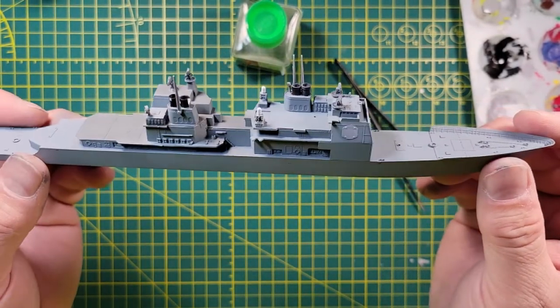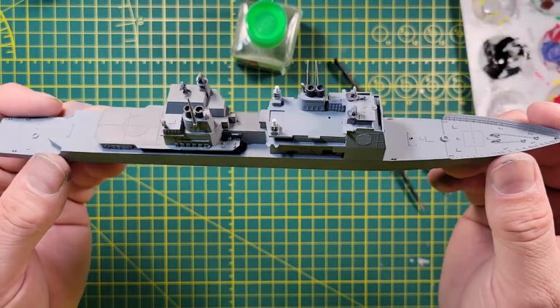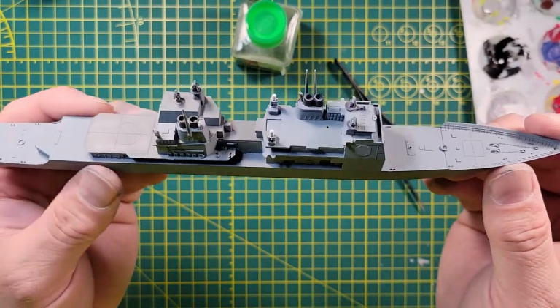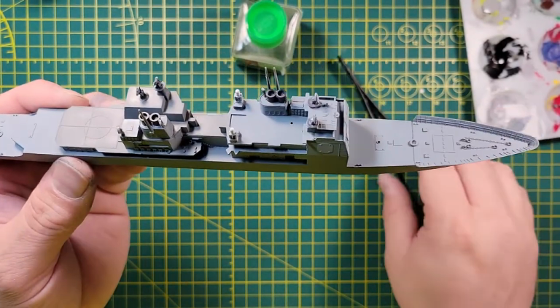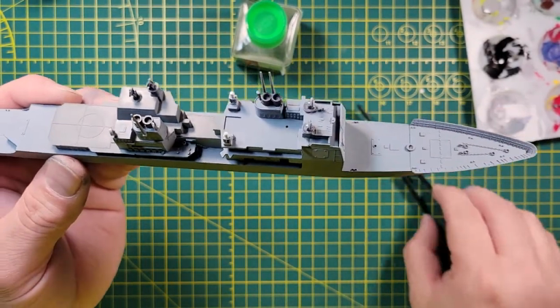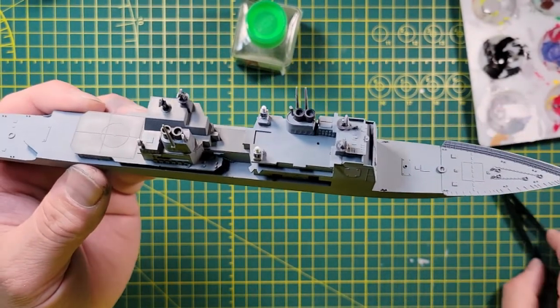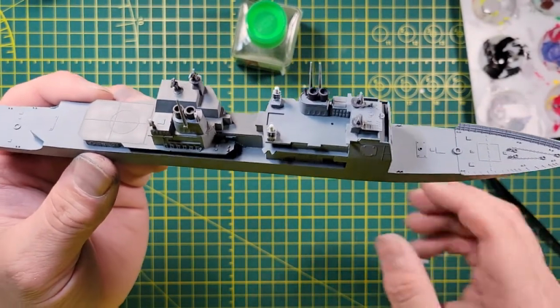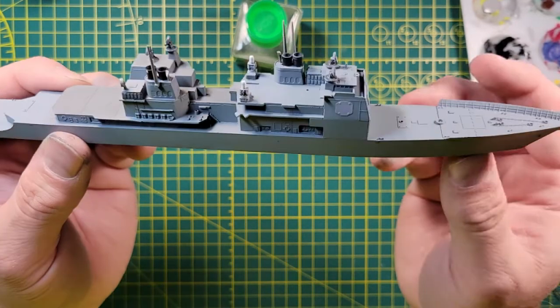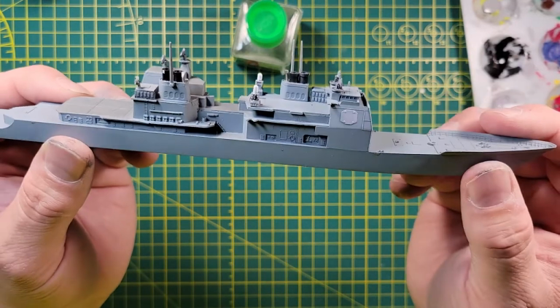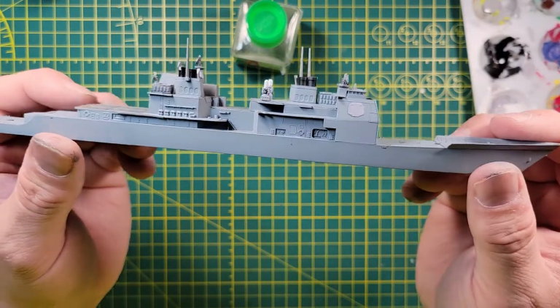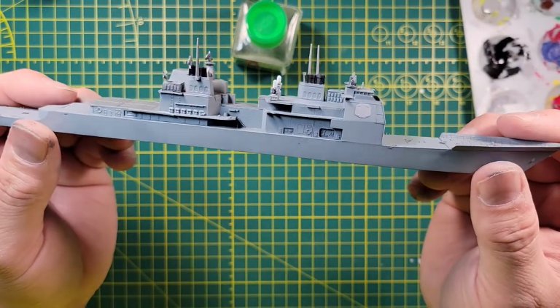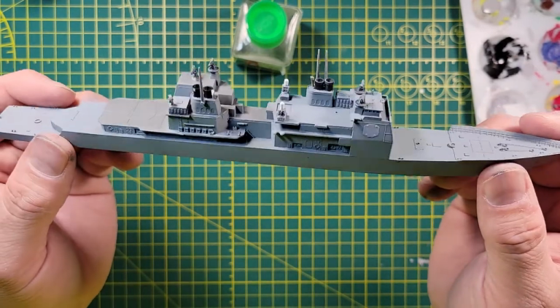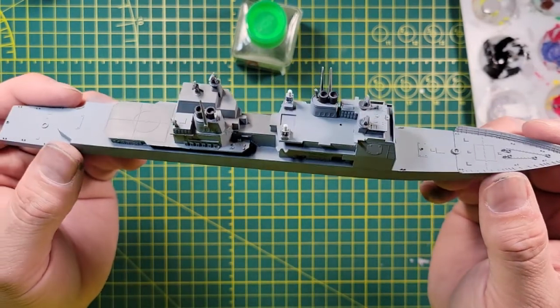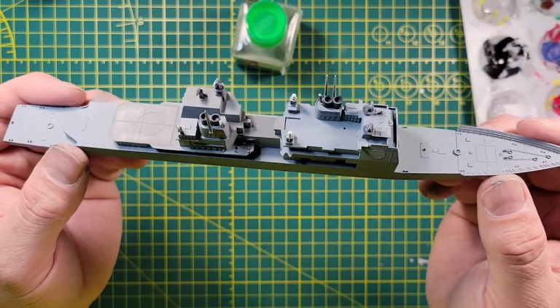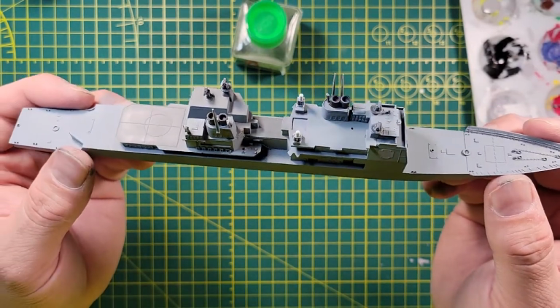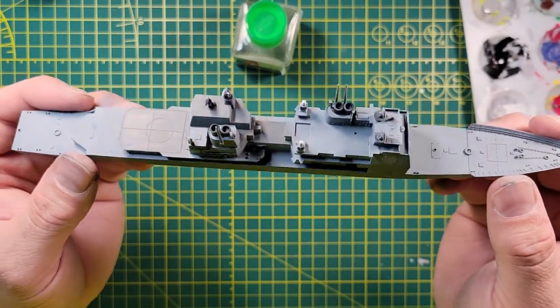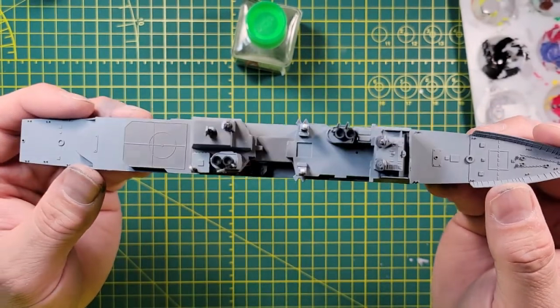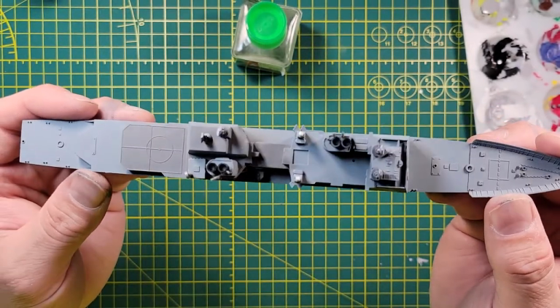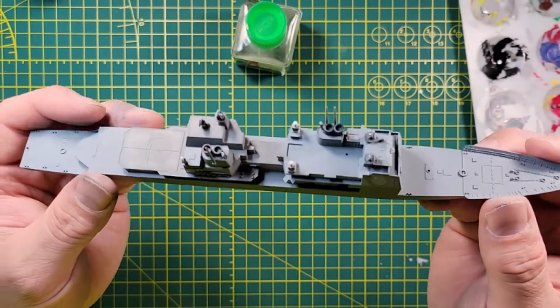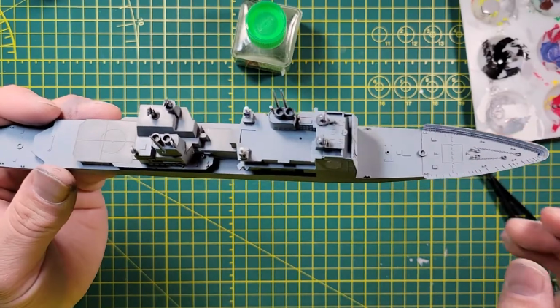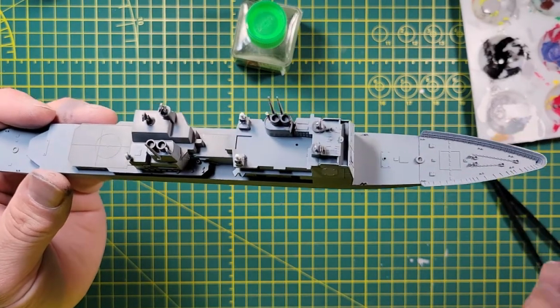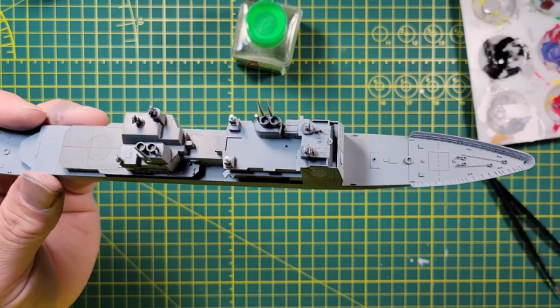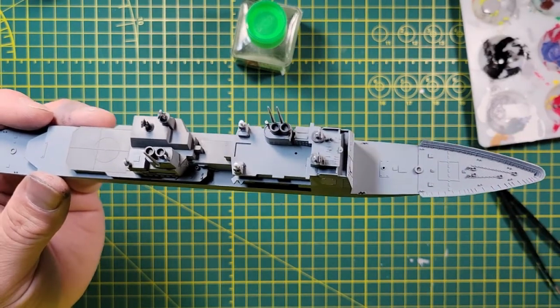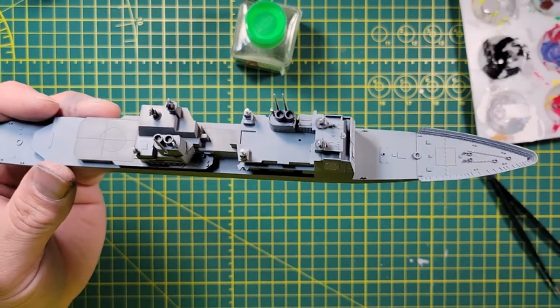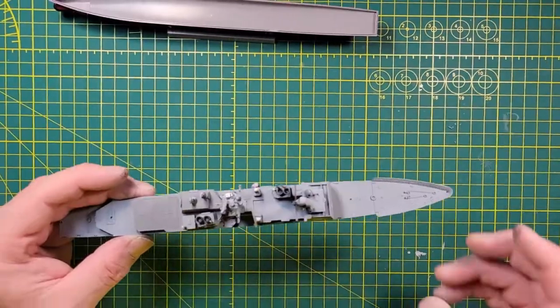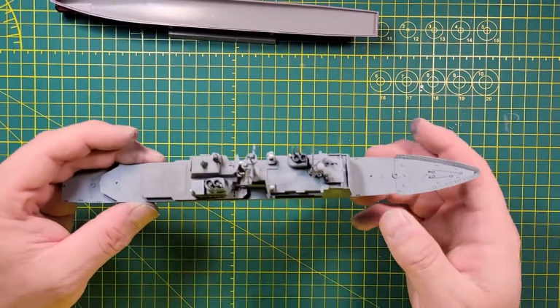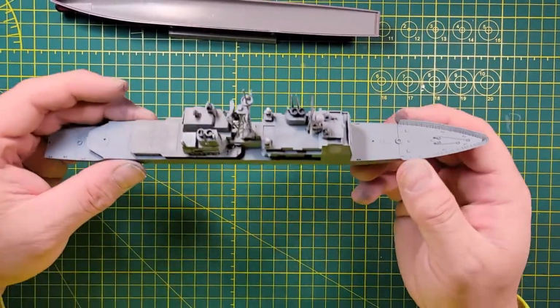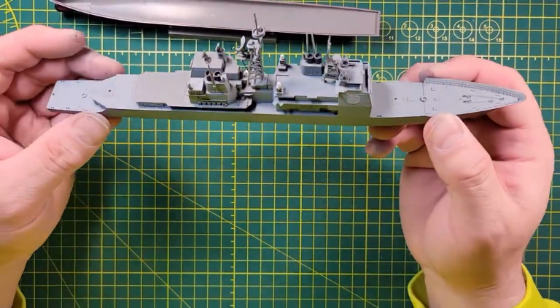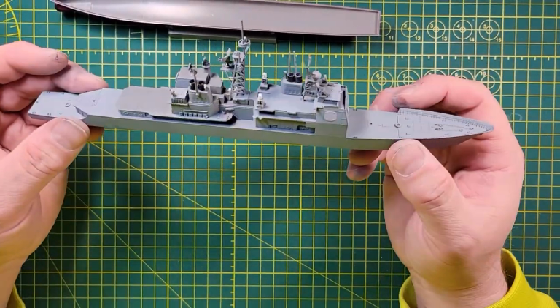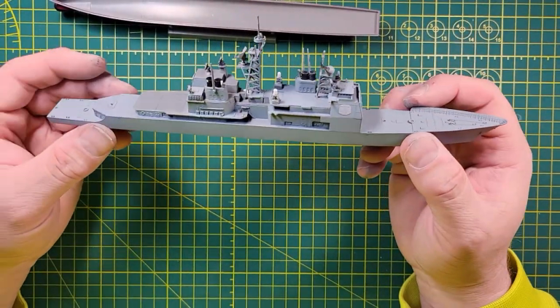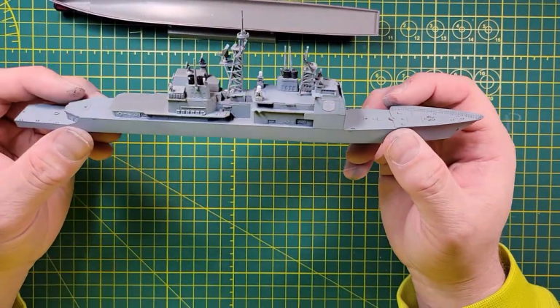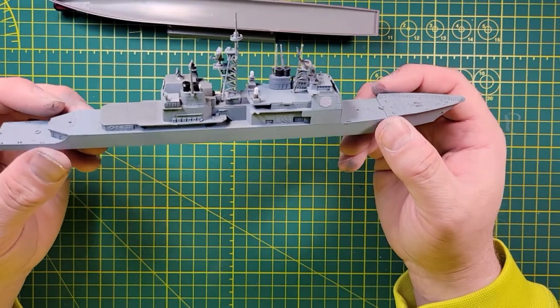Moving right along with this one. I'm having a lot of fun with it — as tiny and small as these pieces are, this one's going together really, really well. We'll just keep on cruising.